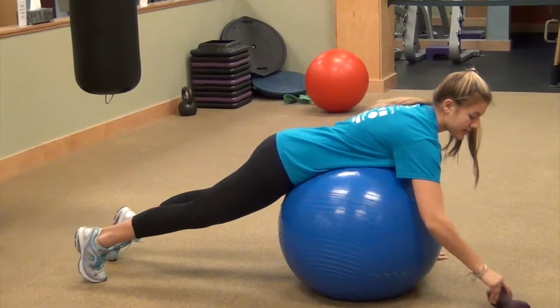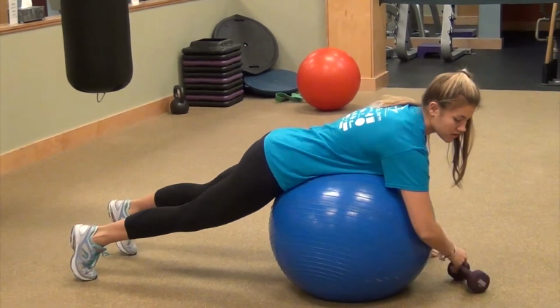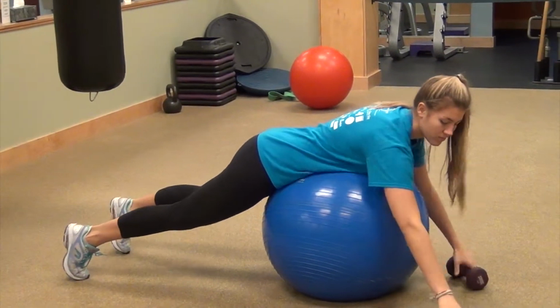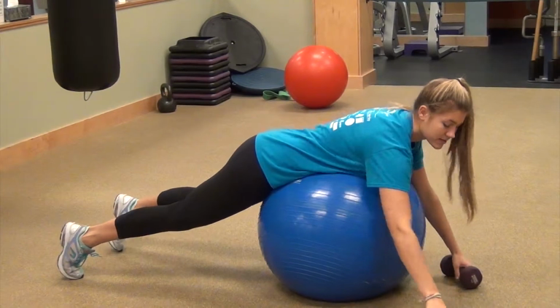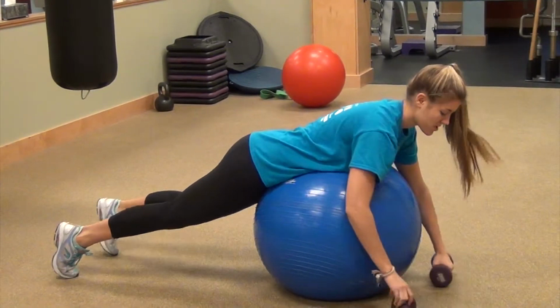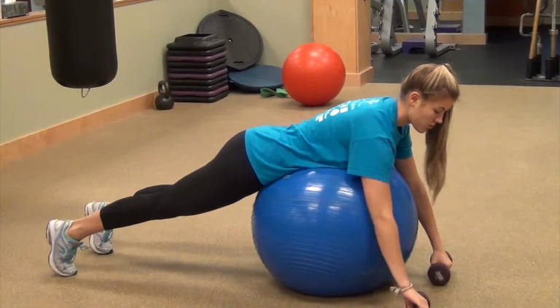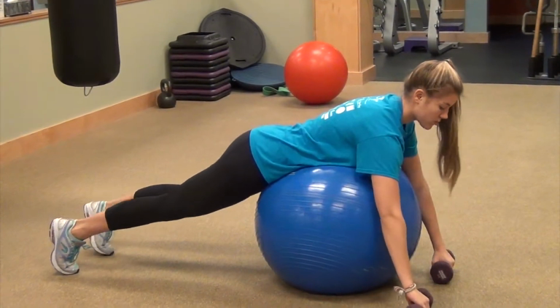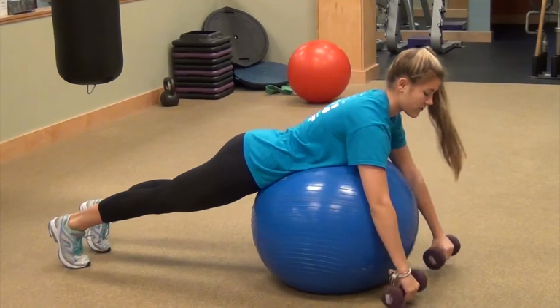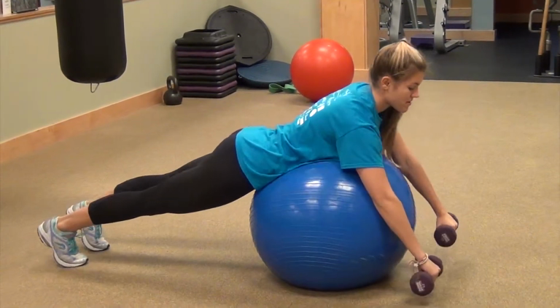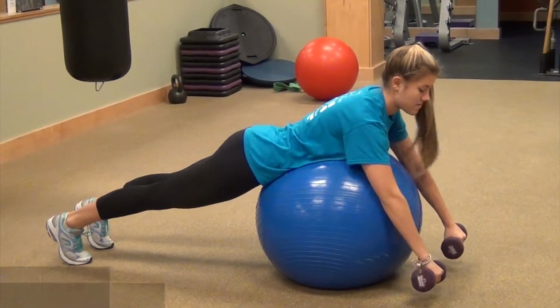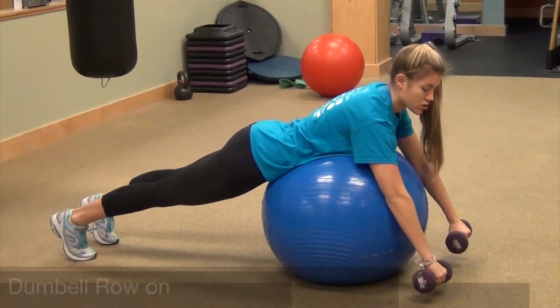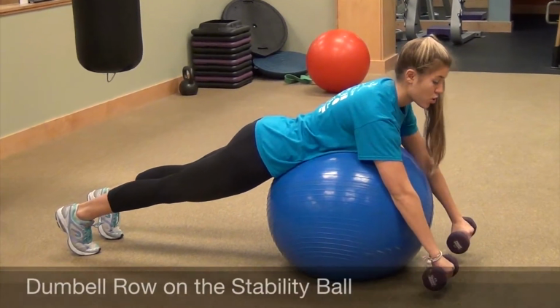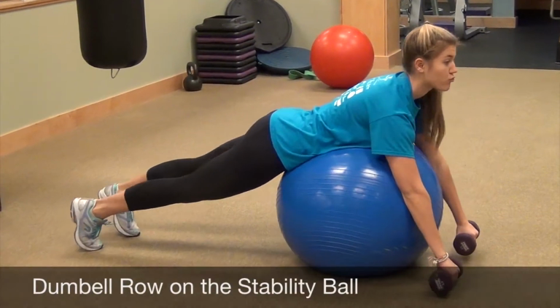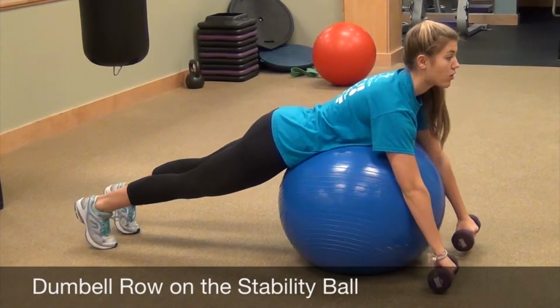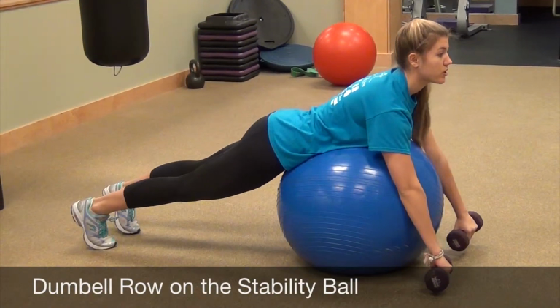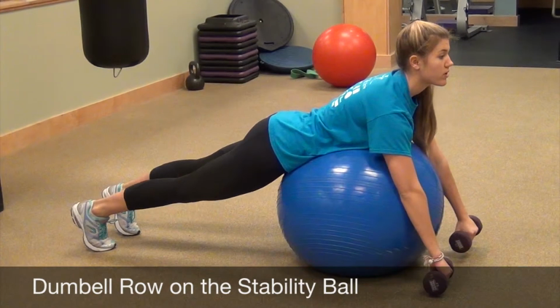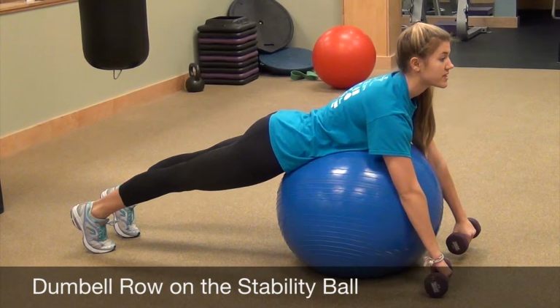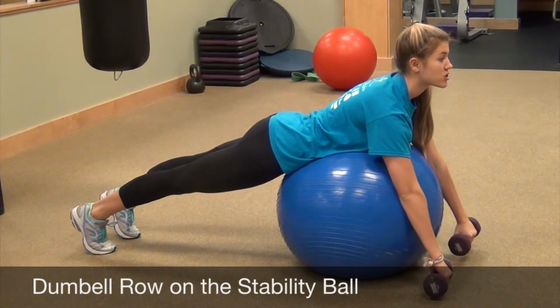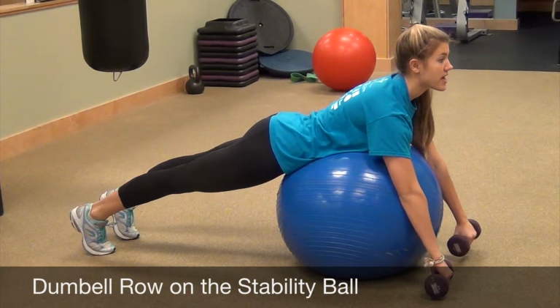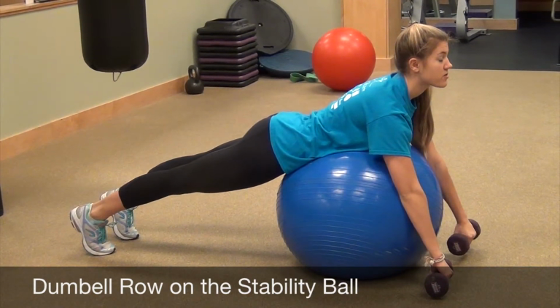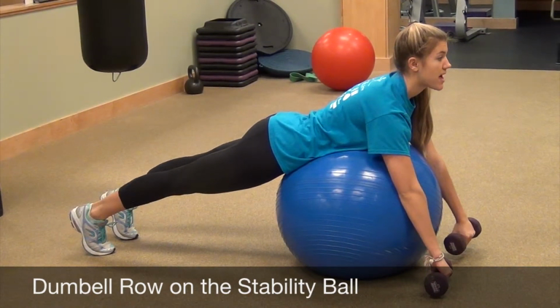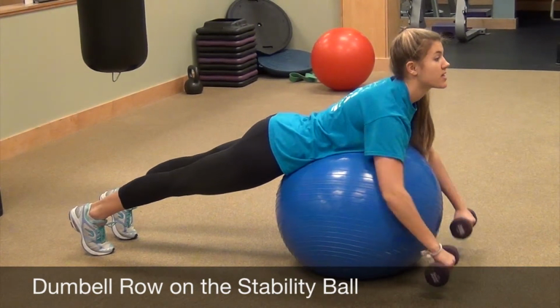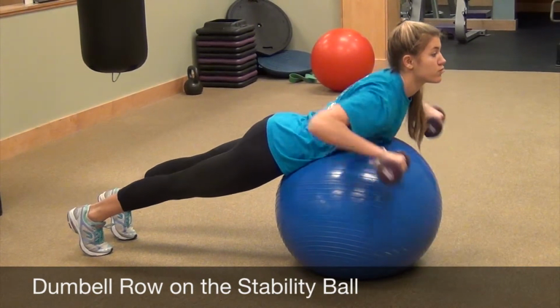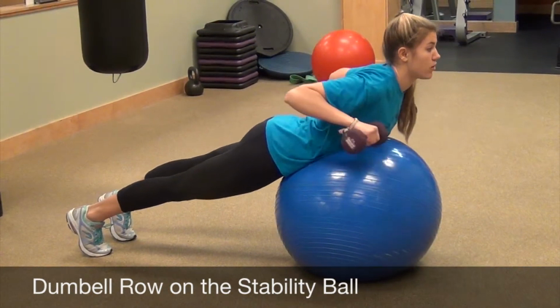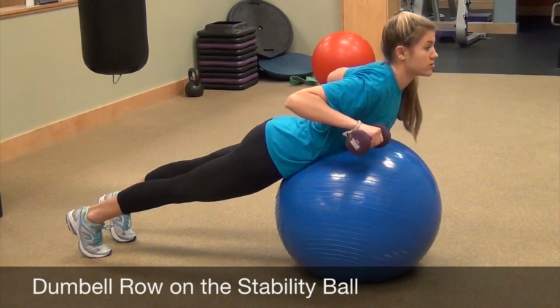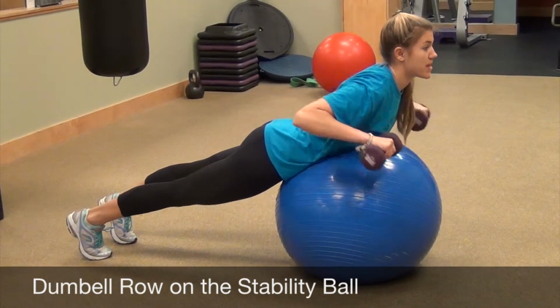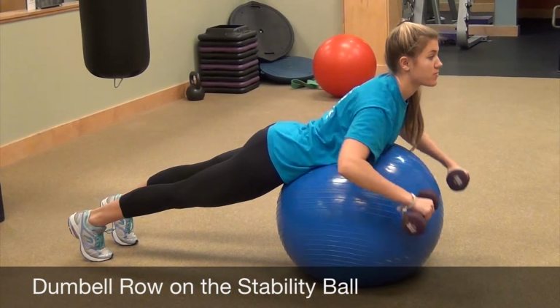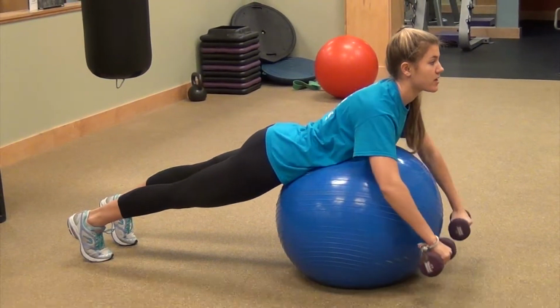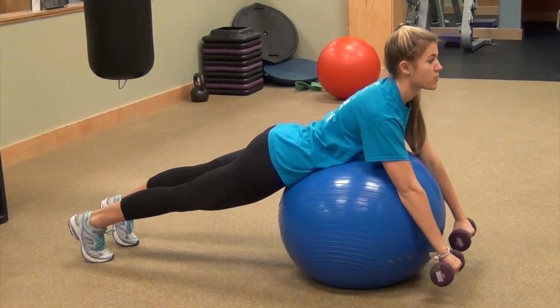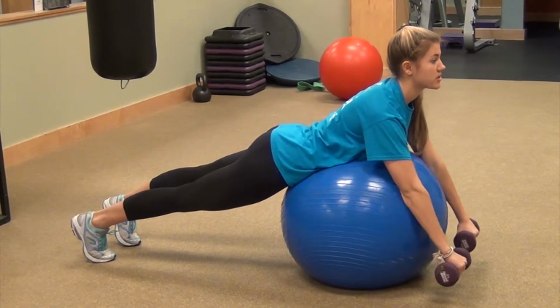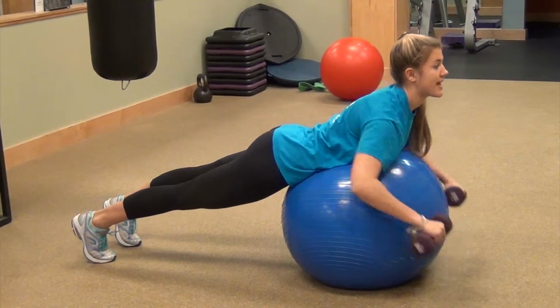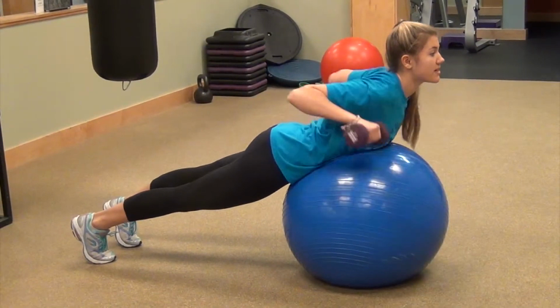You want your arms in front, and then you're going to row. You're going to look forward, keep that straight line through your legs, and row. You want to pinch in your back — you're pinching your scapulas.